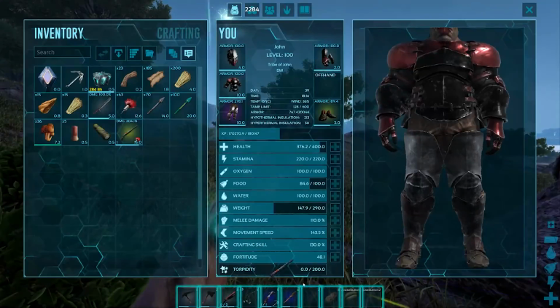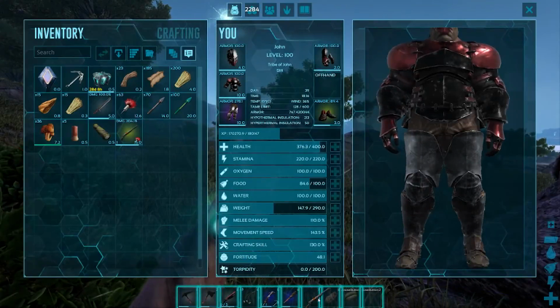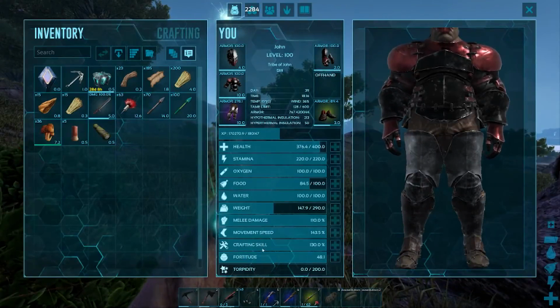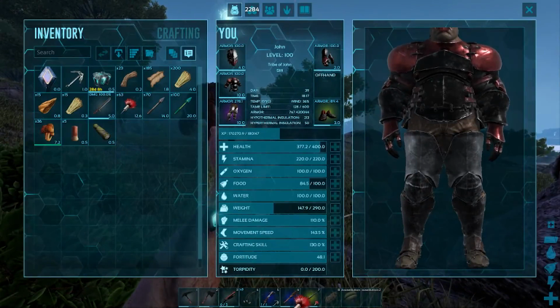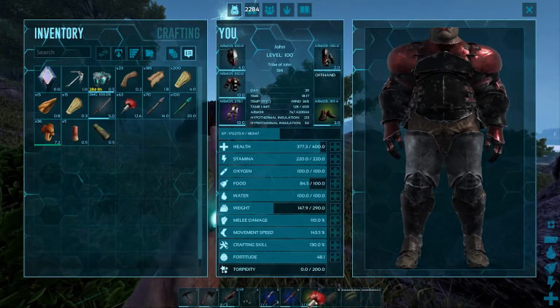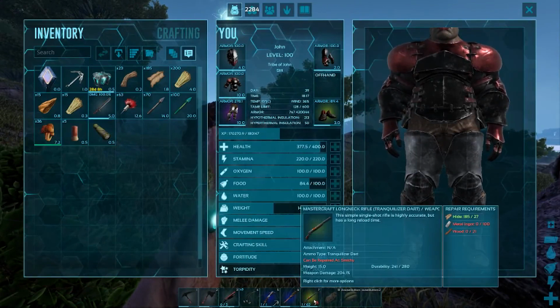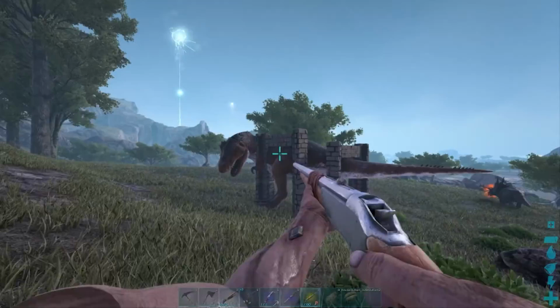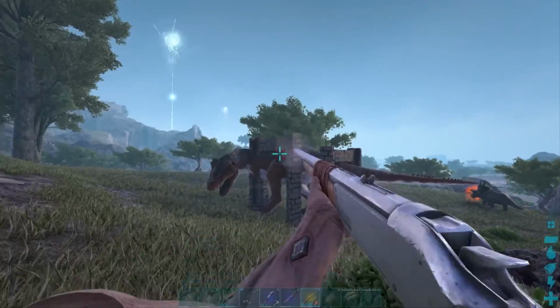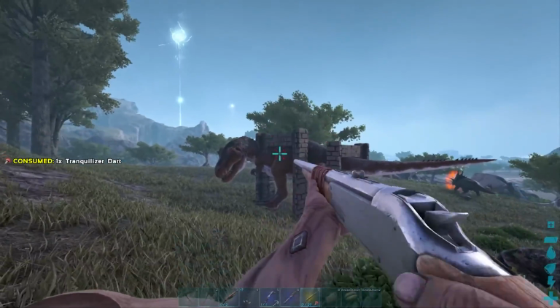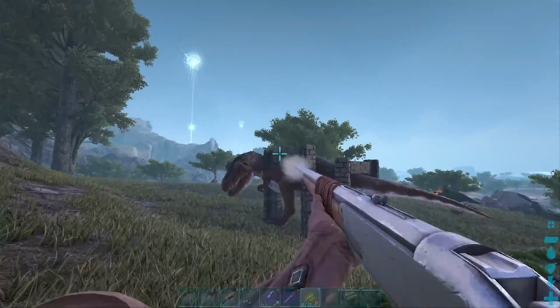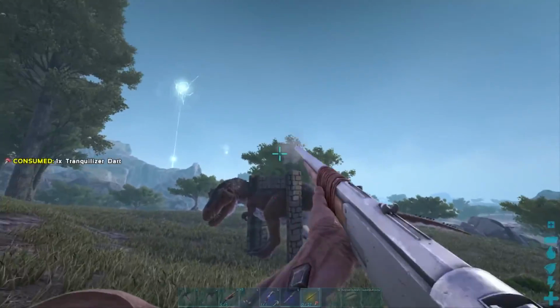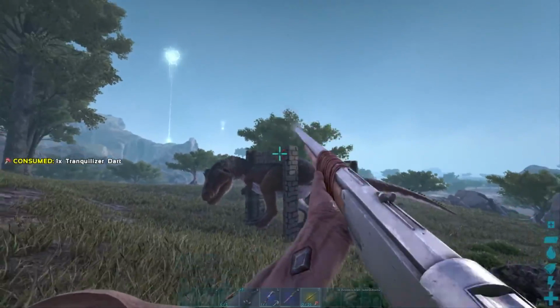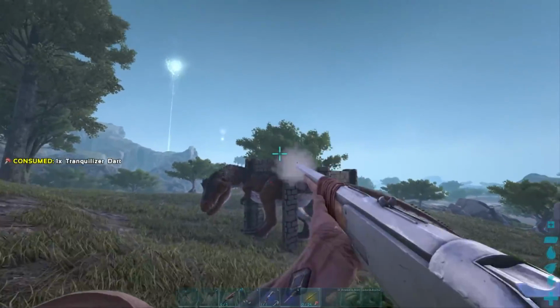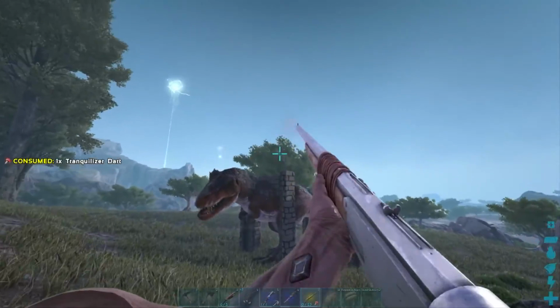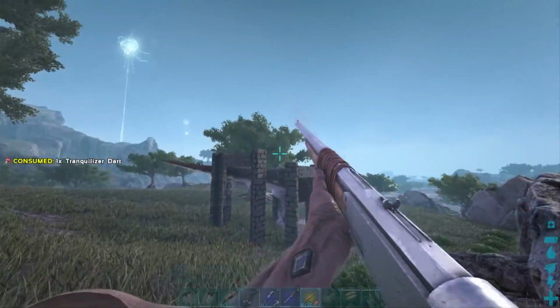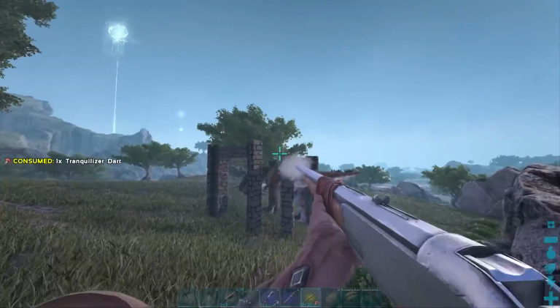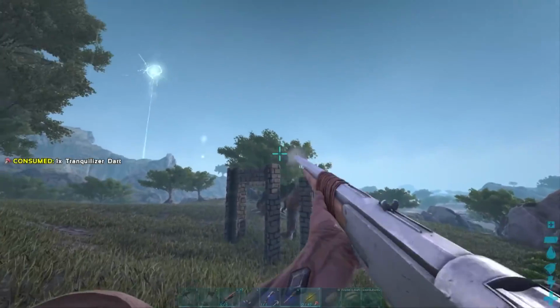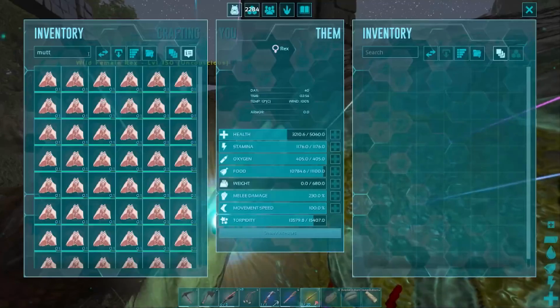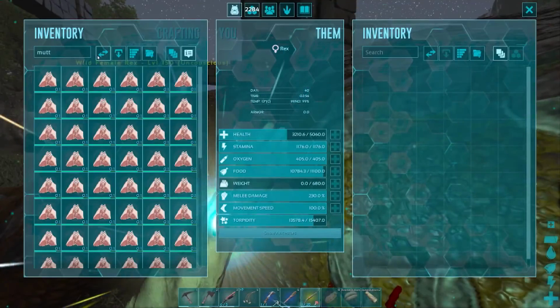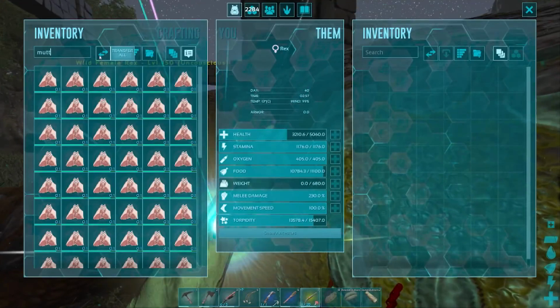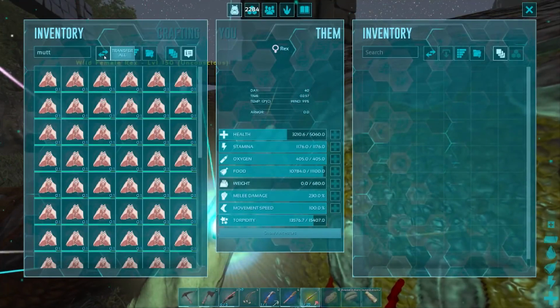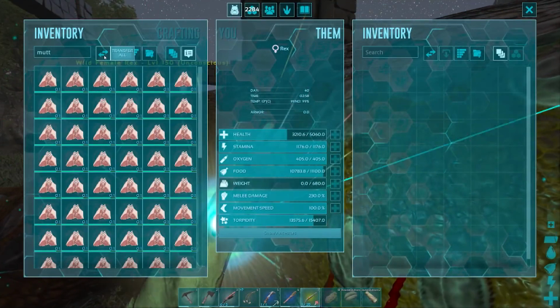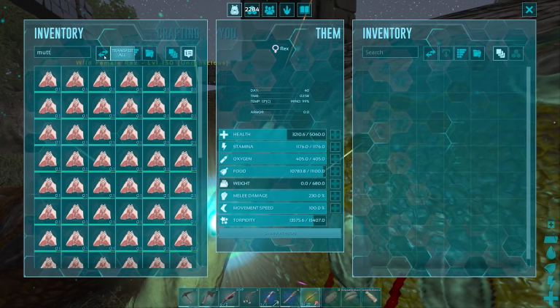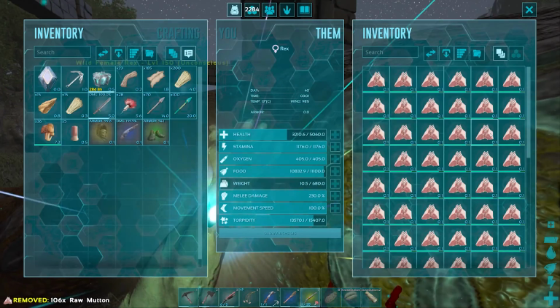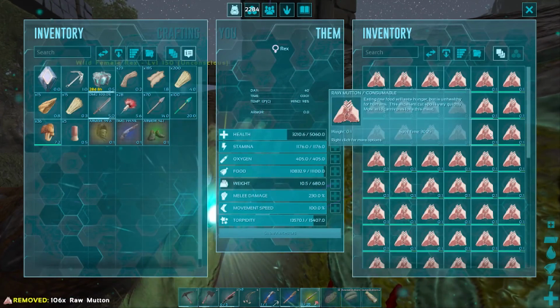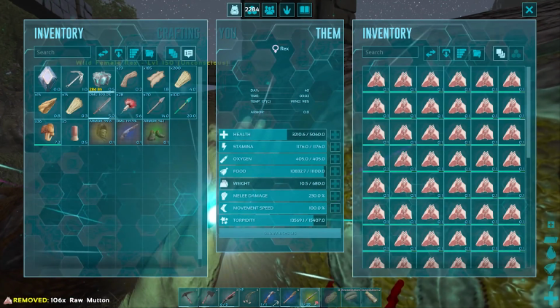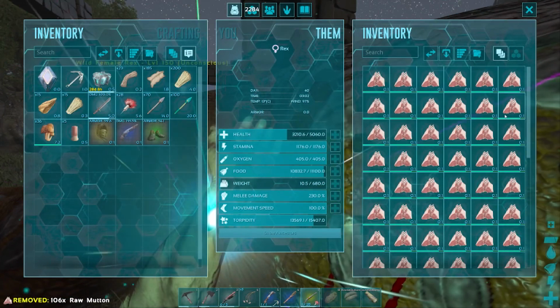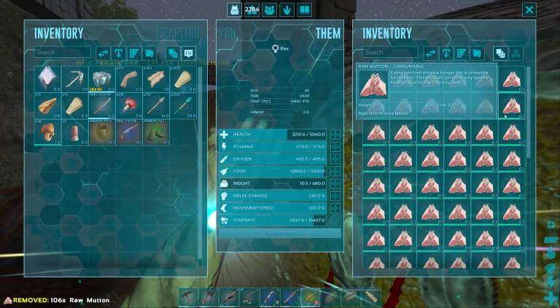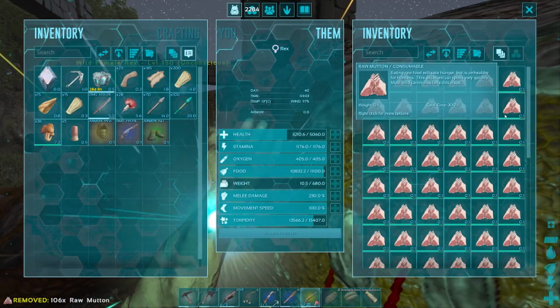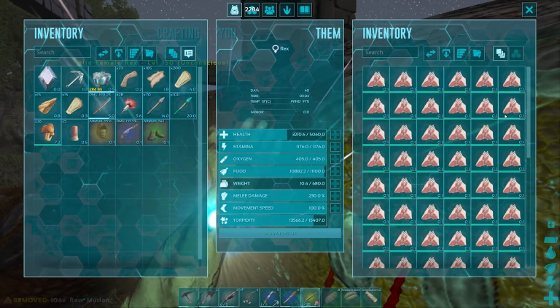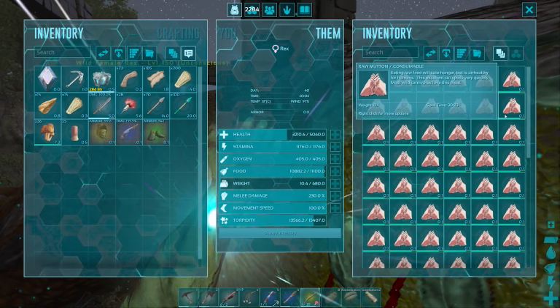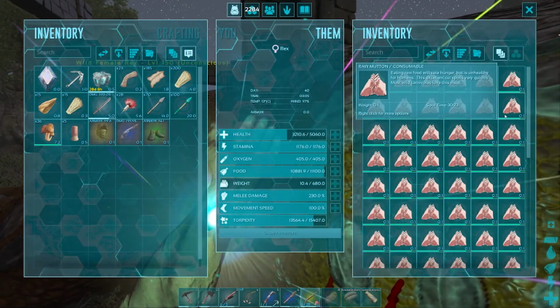Grab your longneck rifle and your tranq darts. If you have it available, use exceptional kibble. If not, raw mutton or raw prime meat will work just fine.